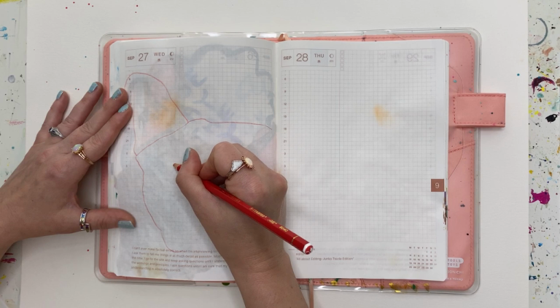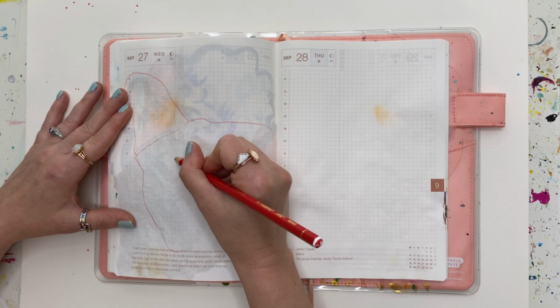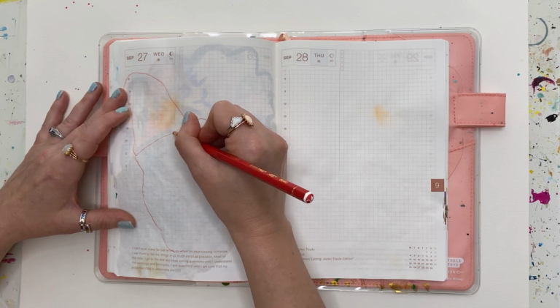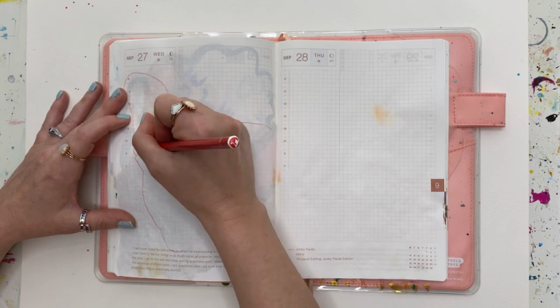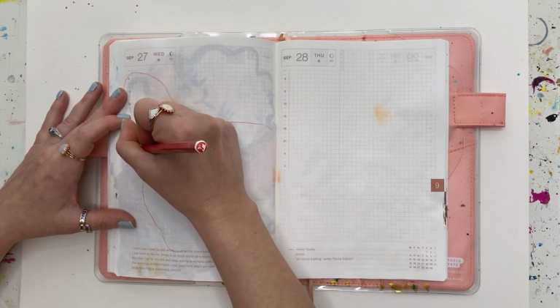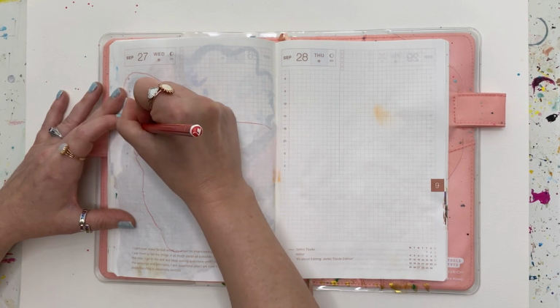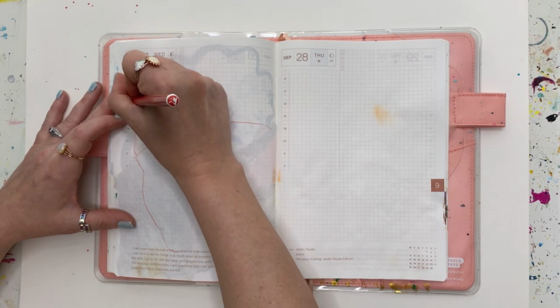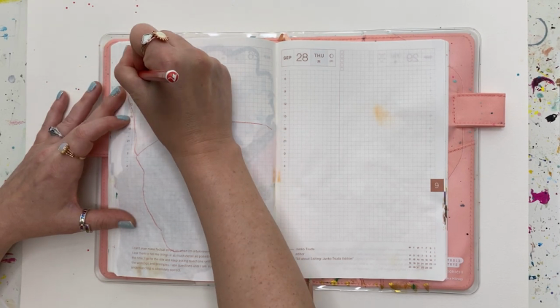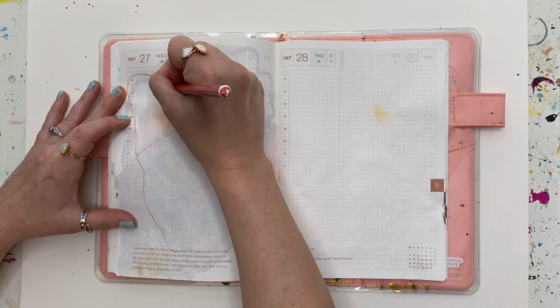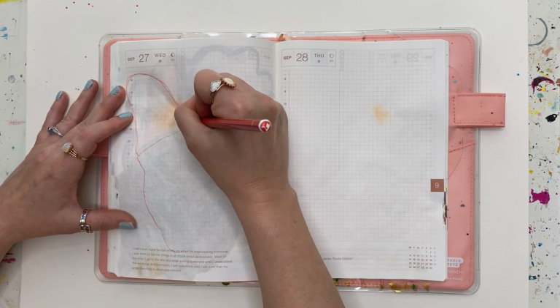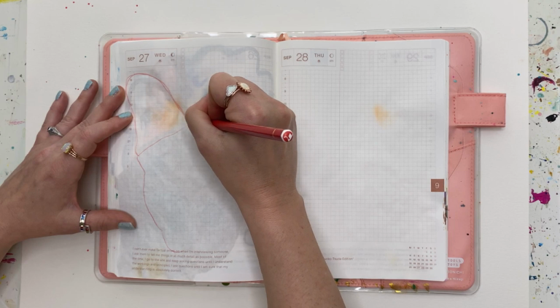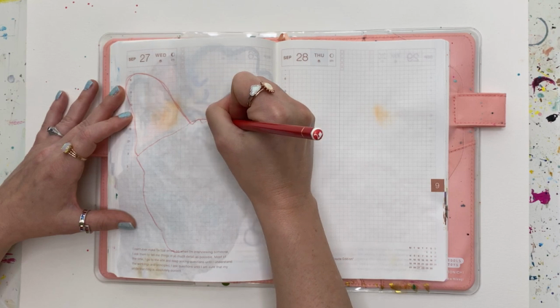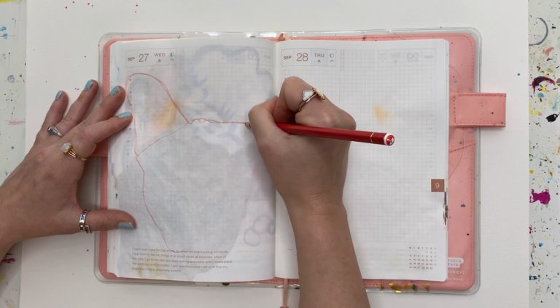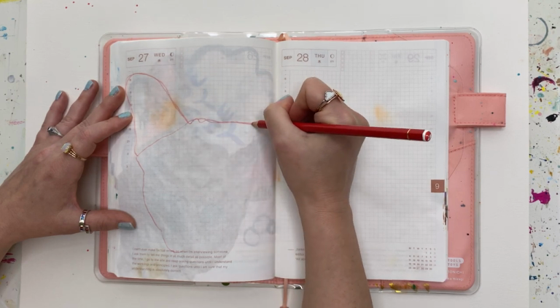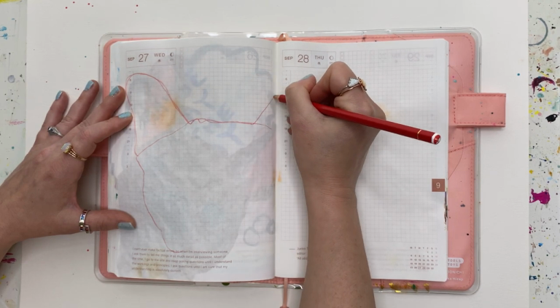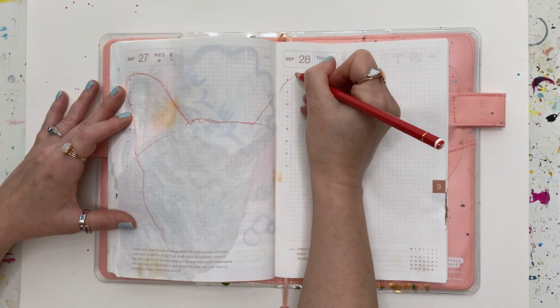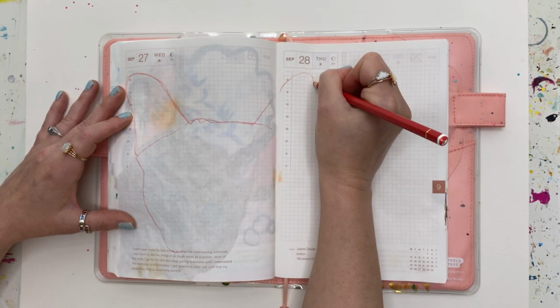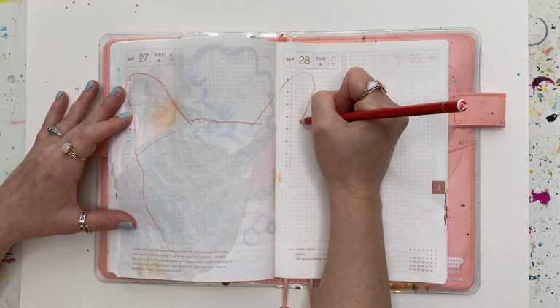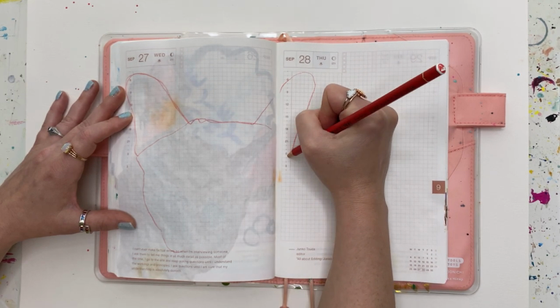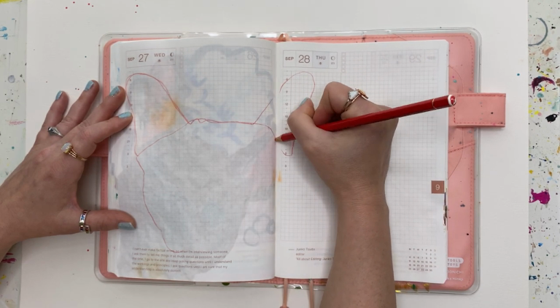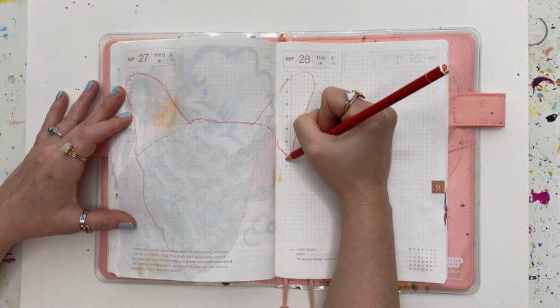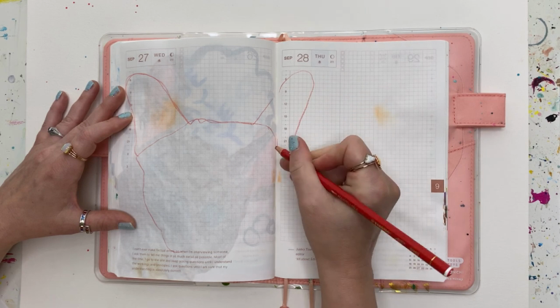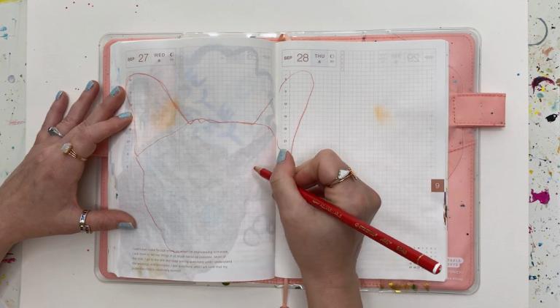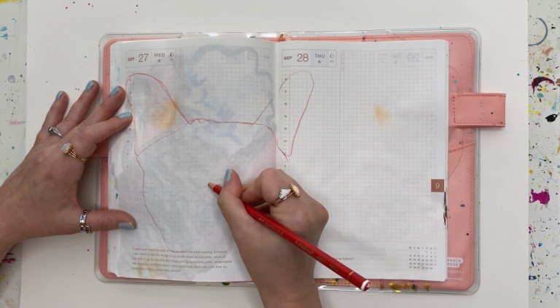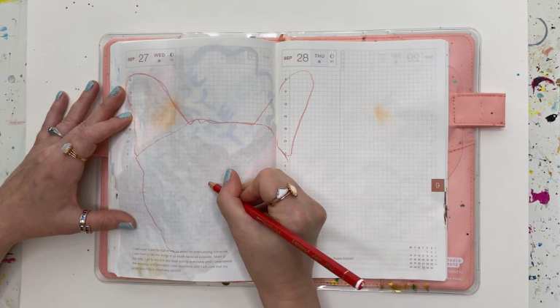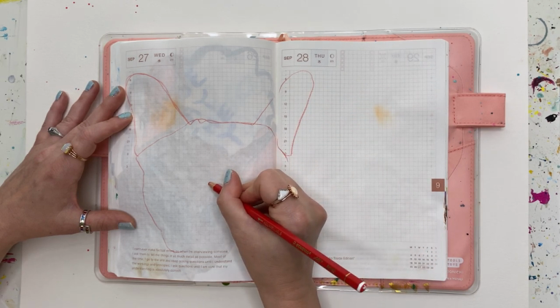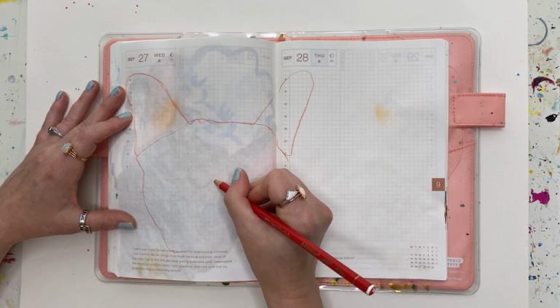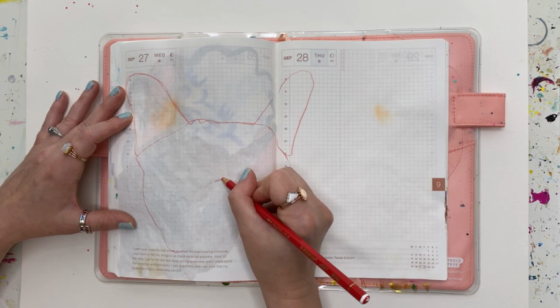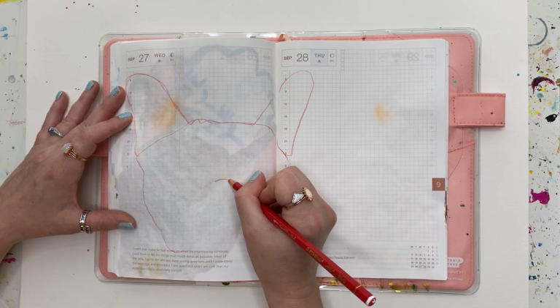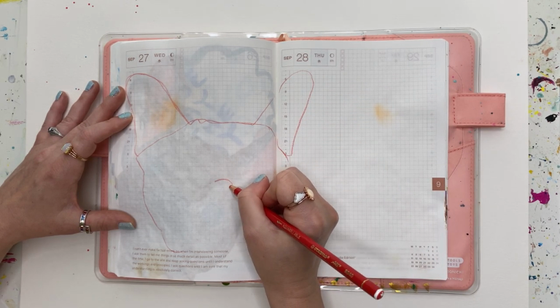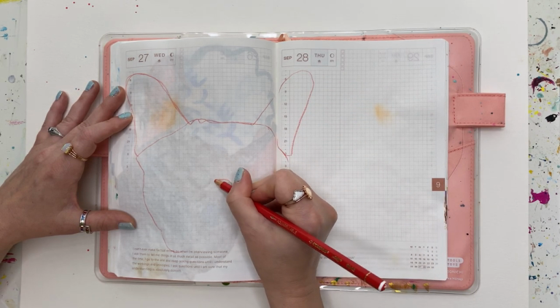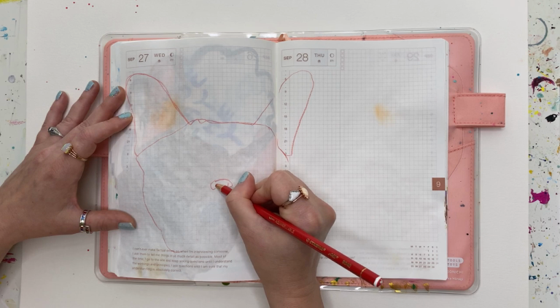Today we'll be painting a French bulldog in my Hobonichi Cousin. I've been using this as a daily-ish painting journal. I say 'ish' because although there is a painting for every day, I don't actually paint them daily — I batch paint these pages.